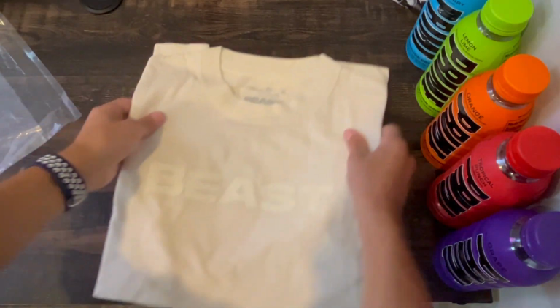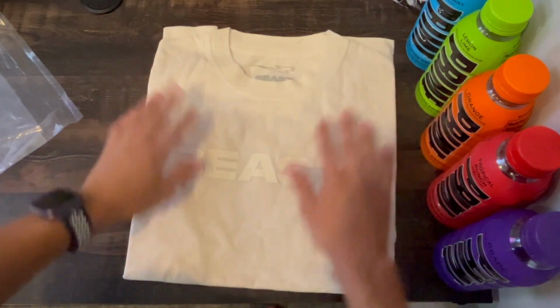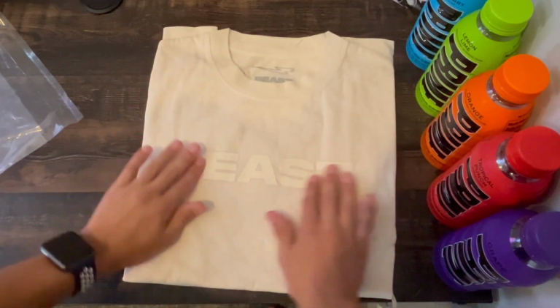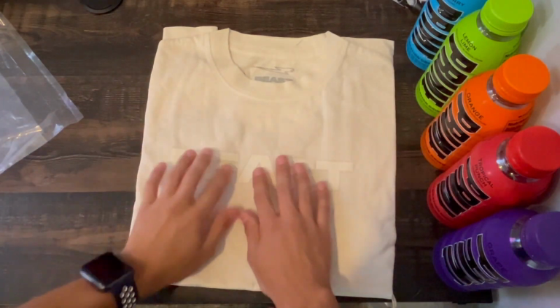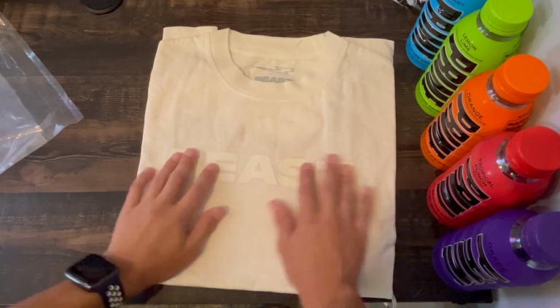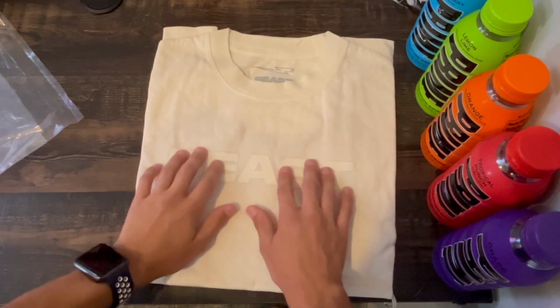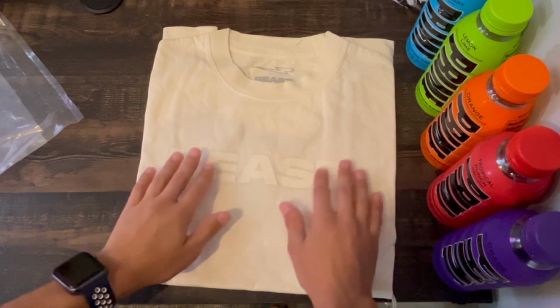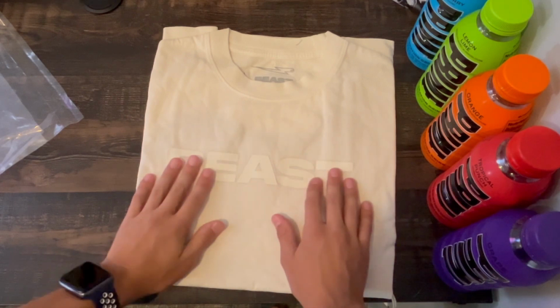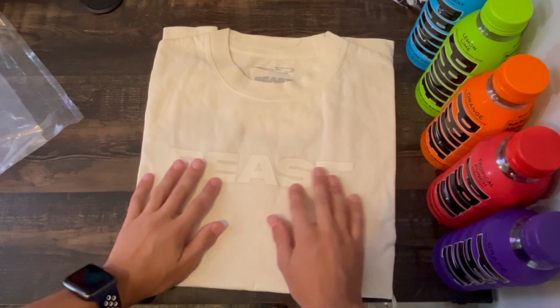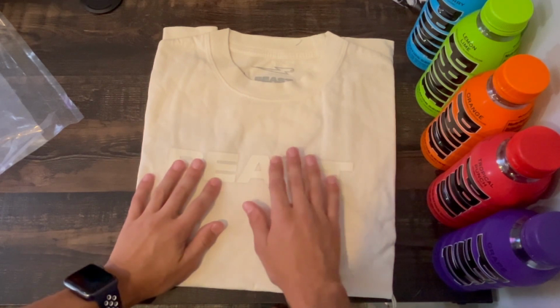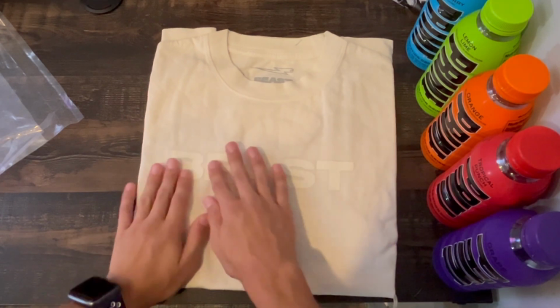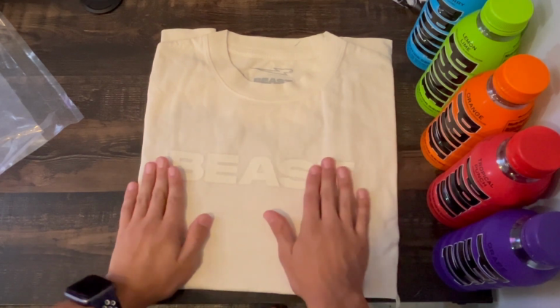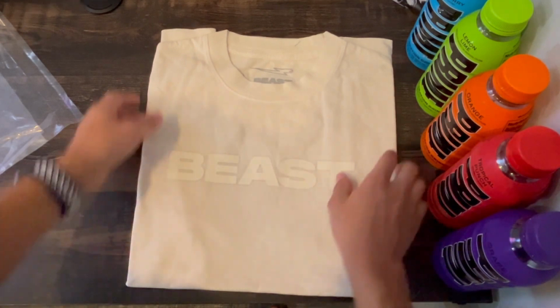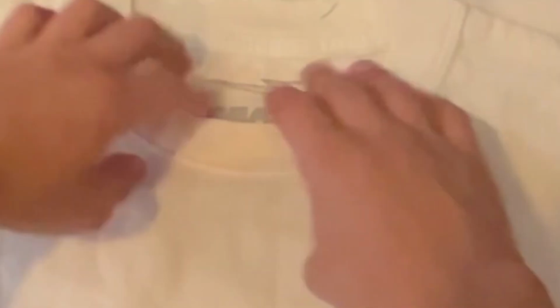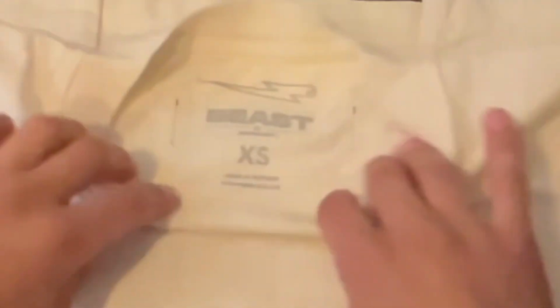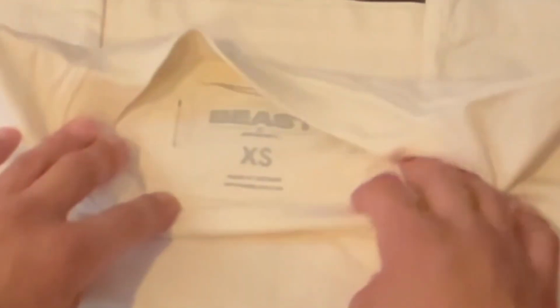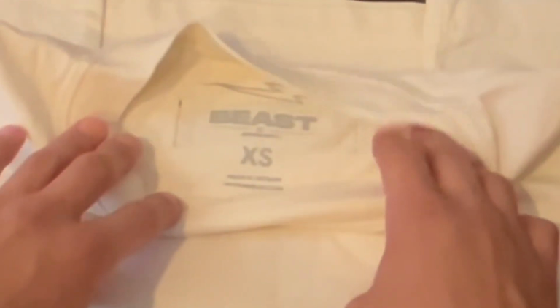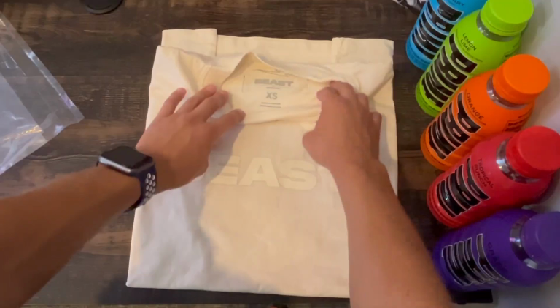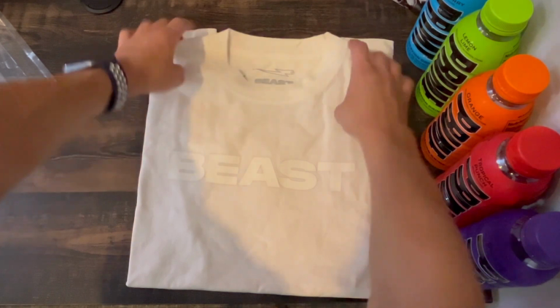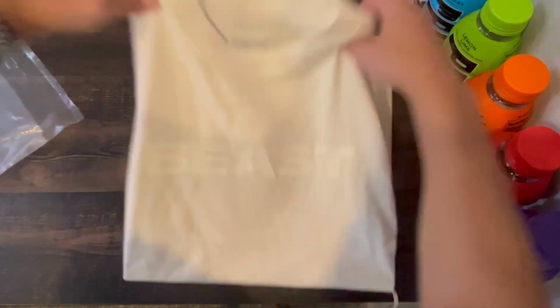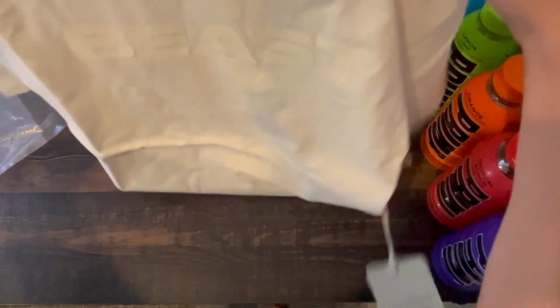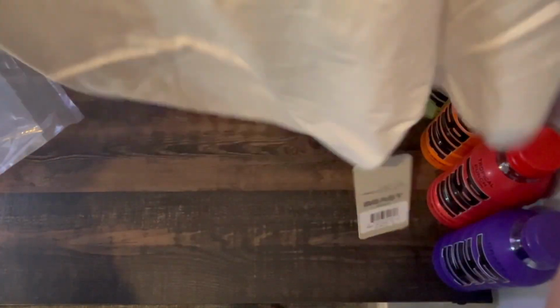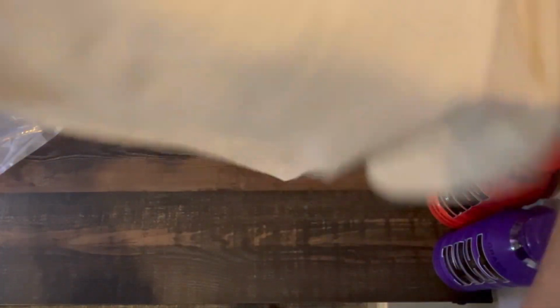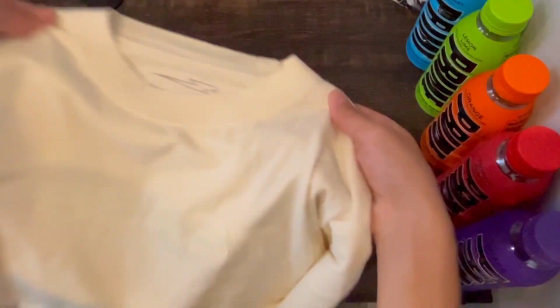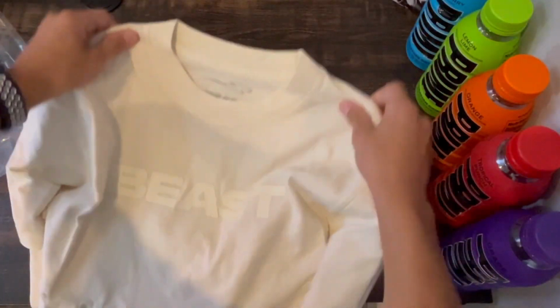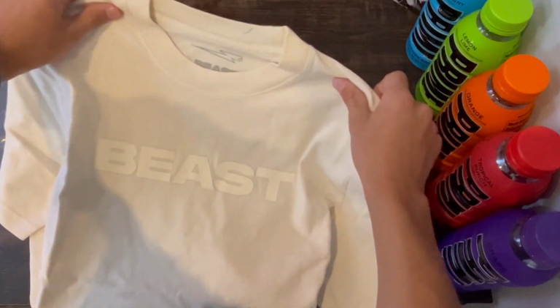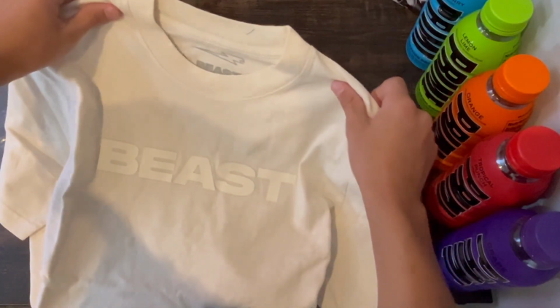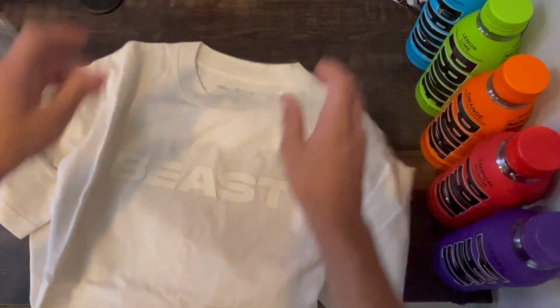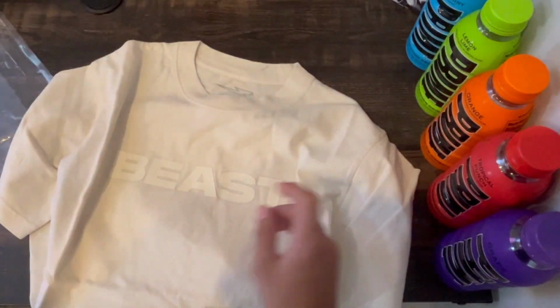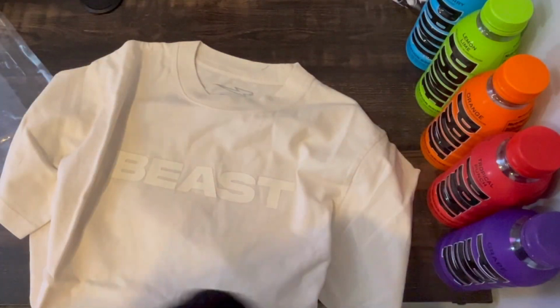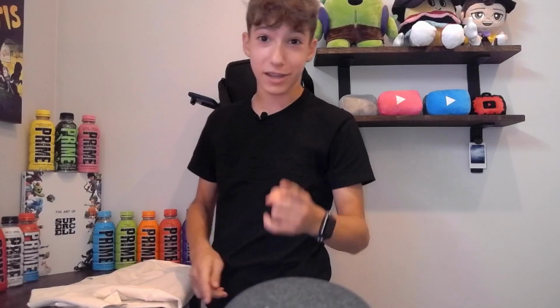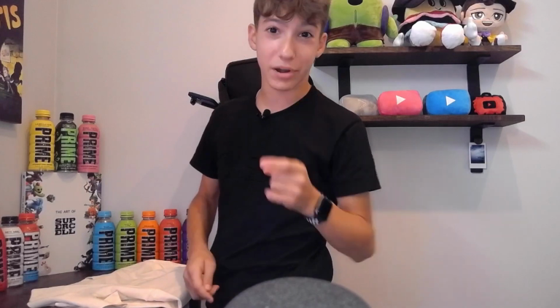Oh wow, look at this shirt. It's just simple — it has text that says 'Beast' and it's got all this cool stuff on the inside. It's just an off-white t-shirt.